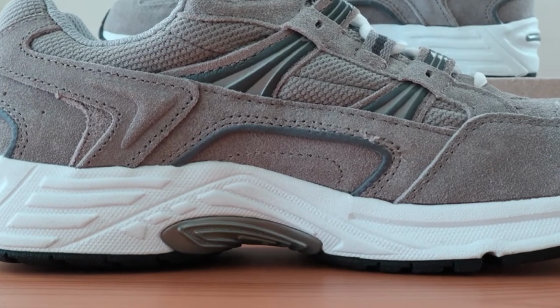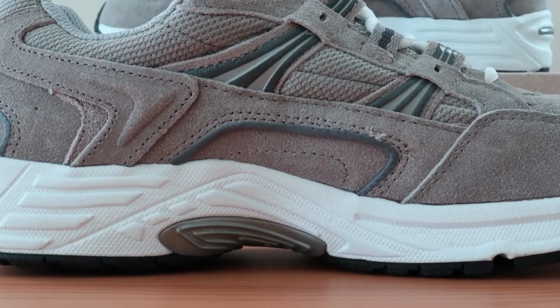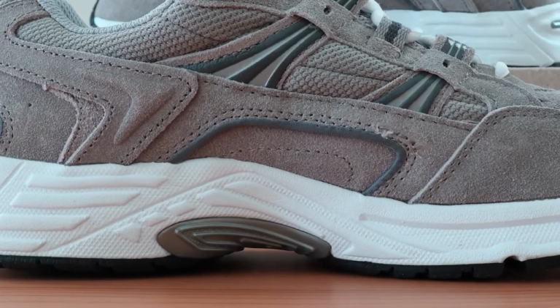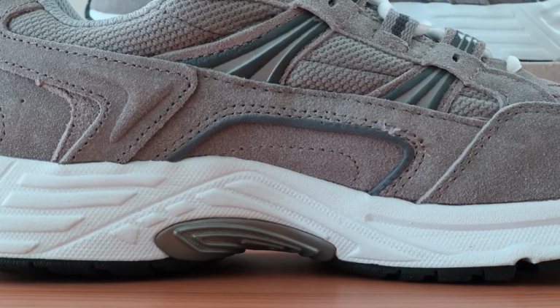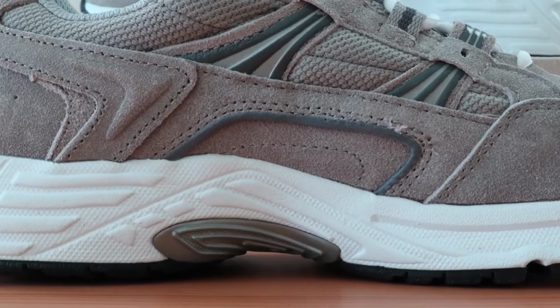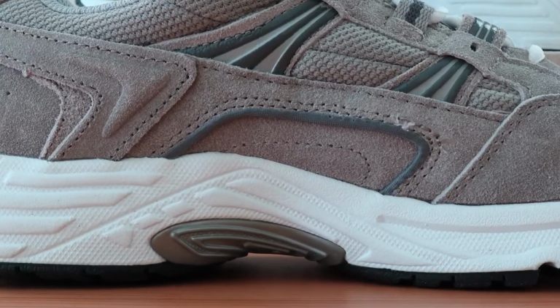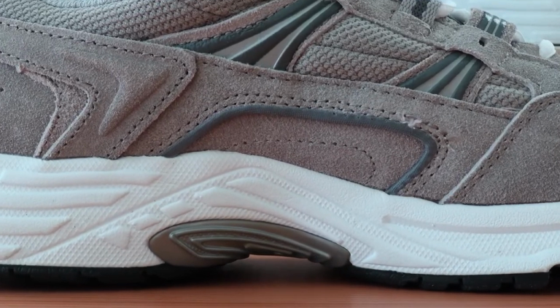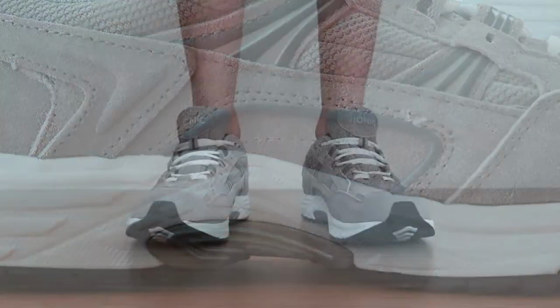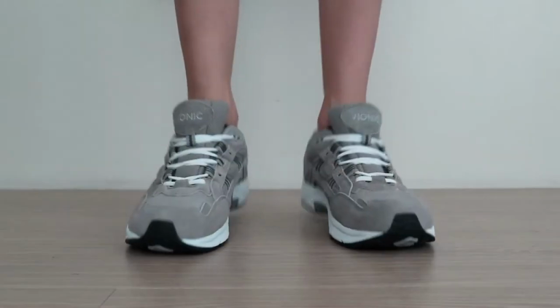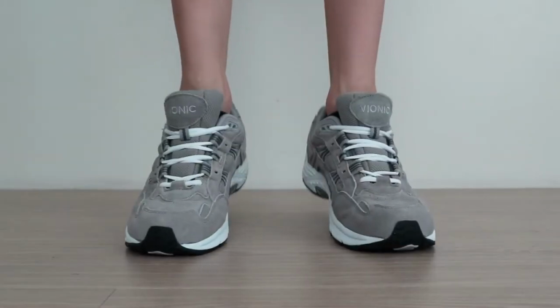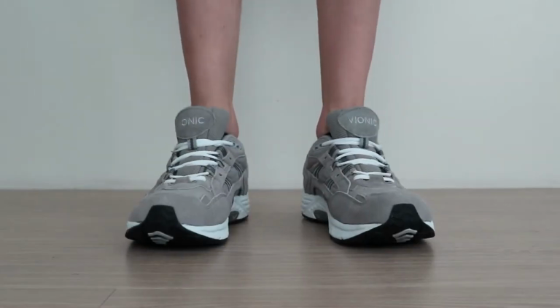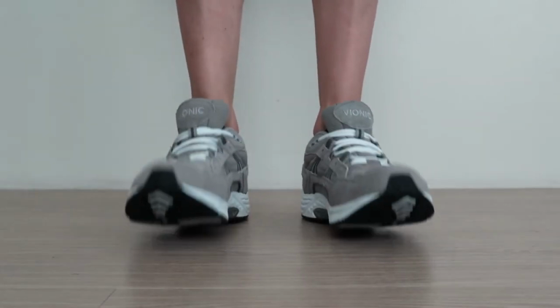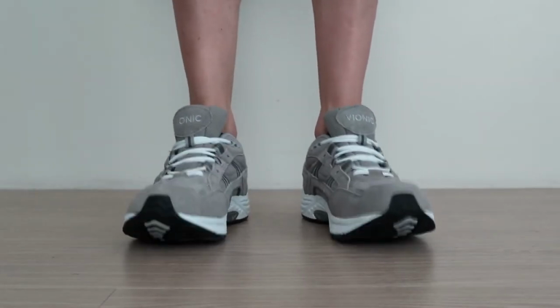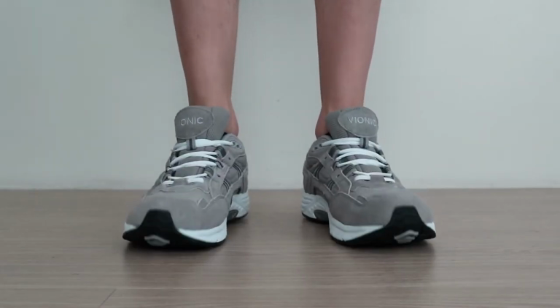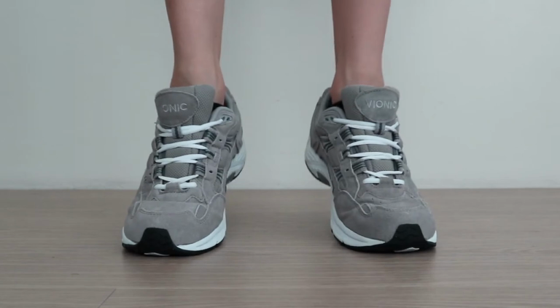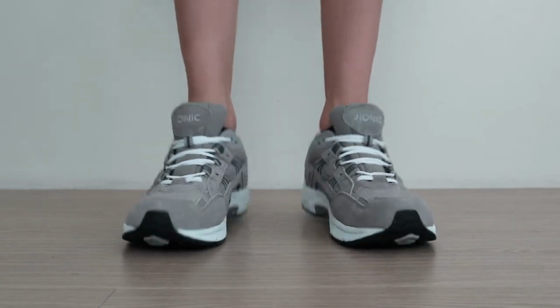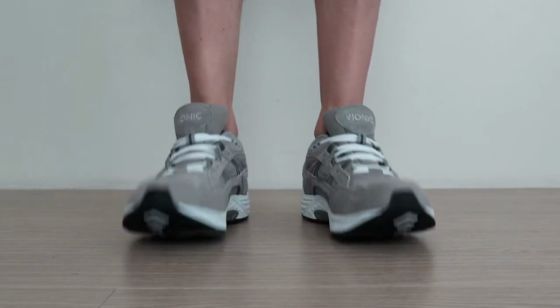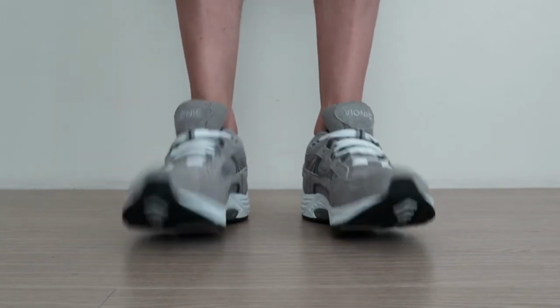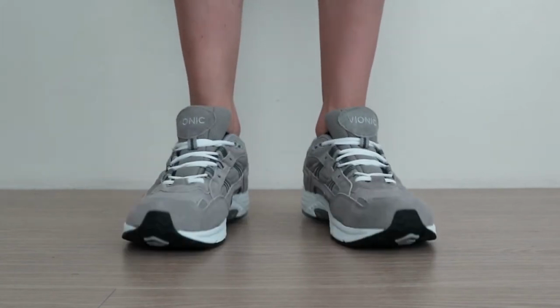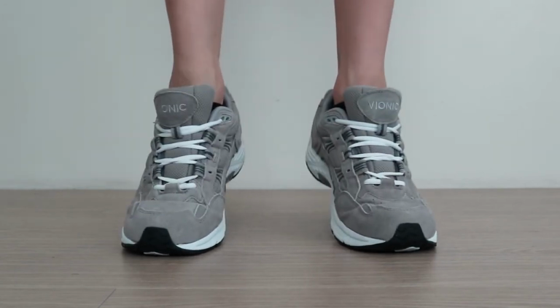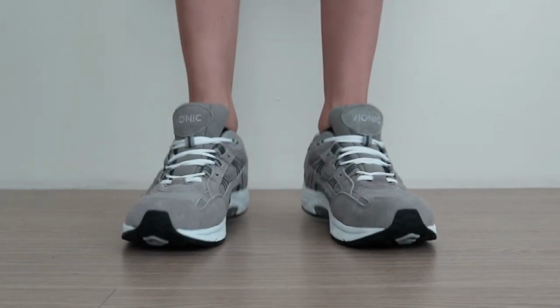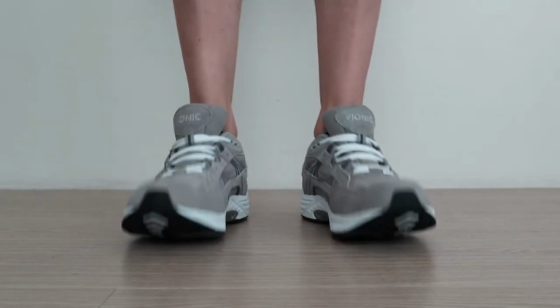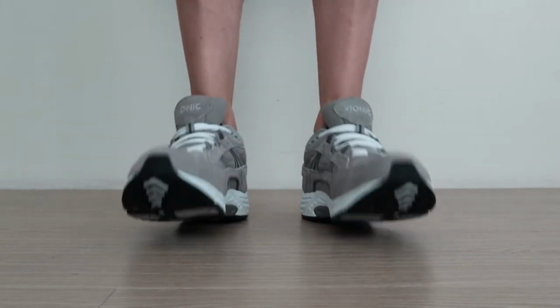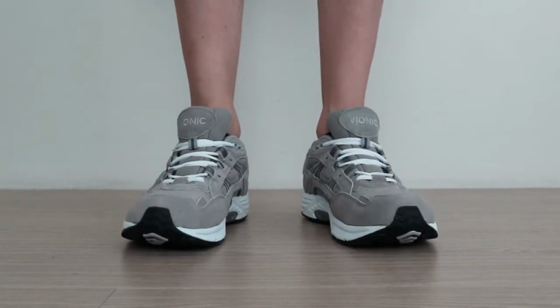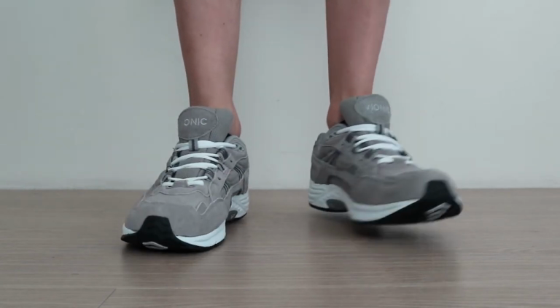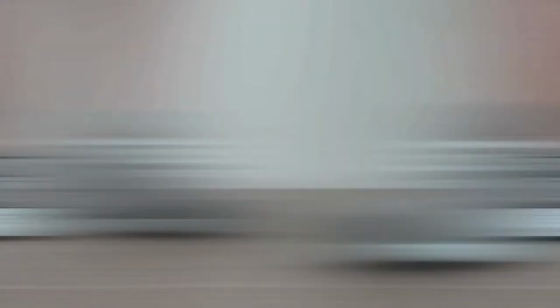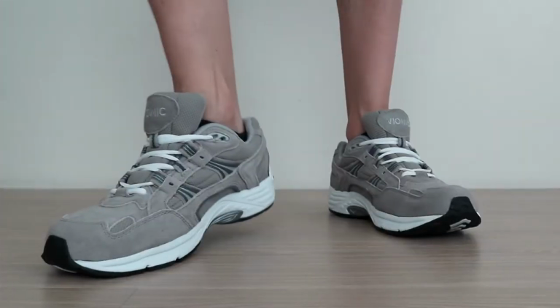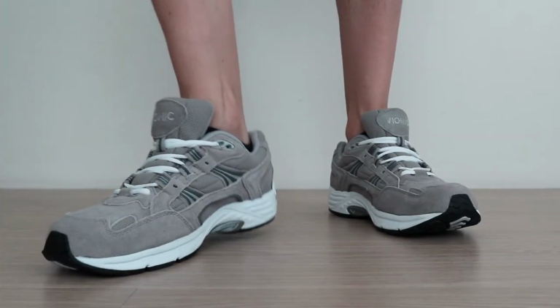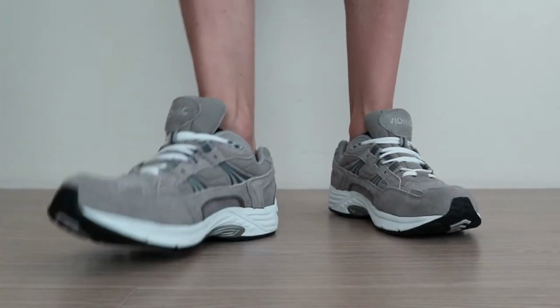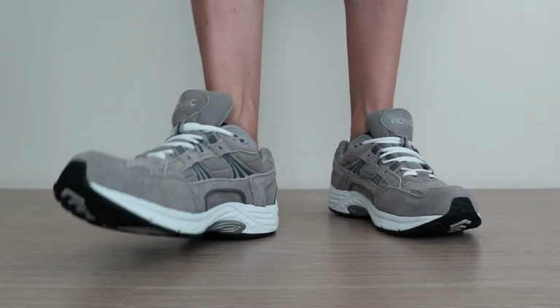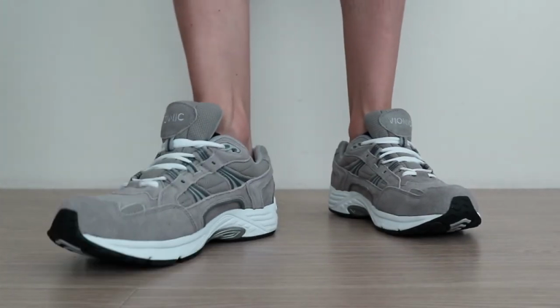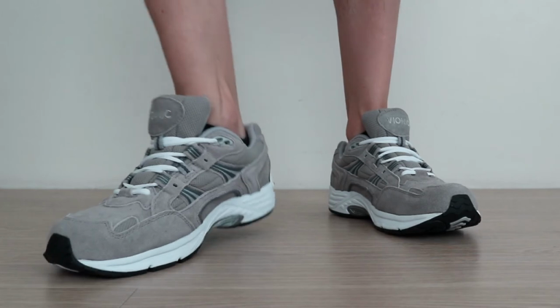When you try them on, you'll first notice that it's pretty snug. They feel just about right for narrow feet, but you may need to size up if you need extra breathing room. Luckily, there are wide options available for that.